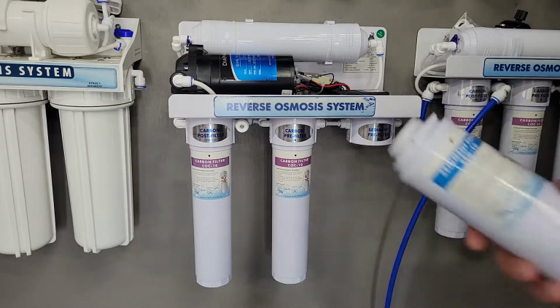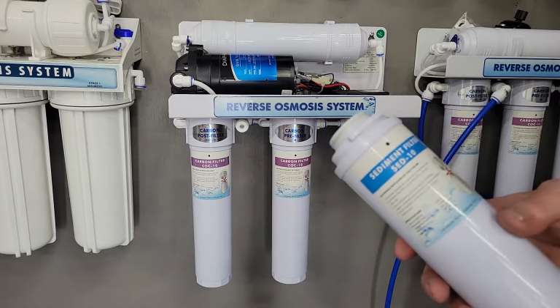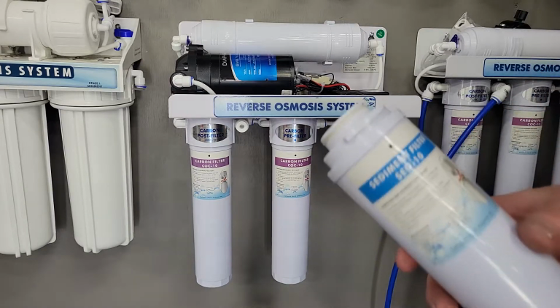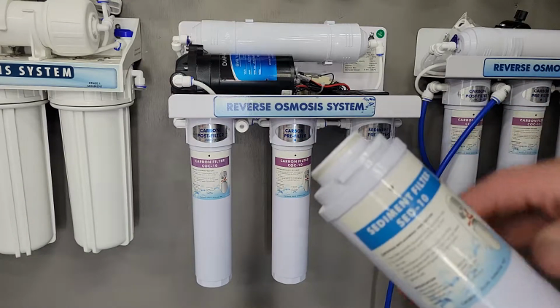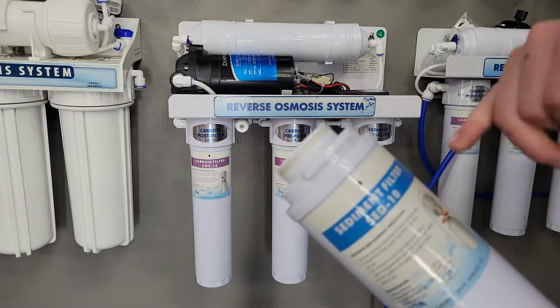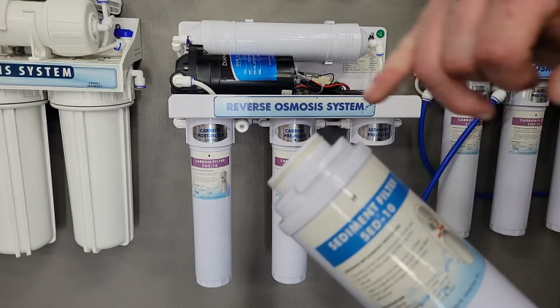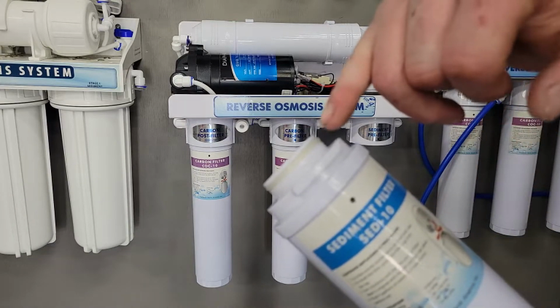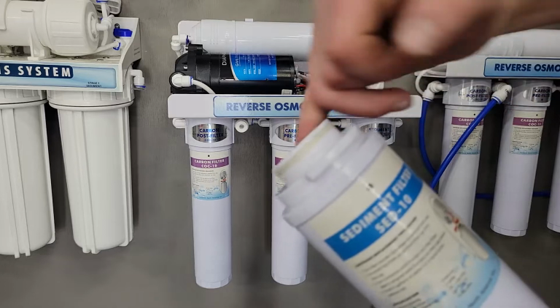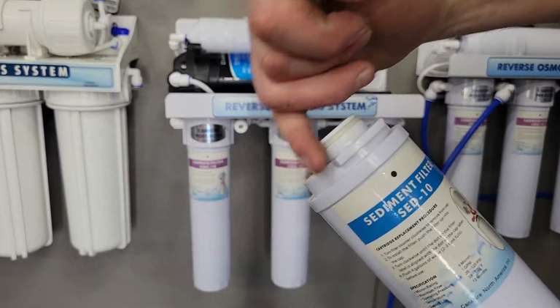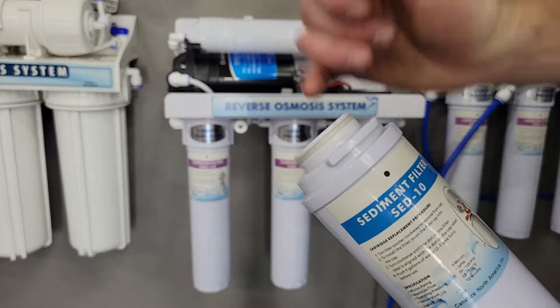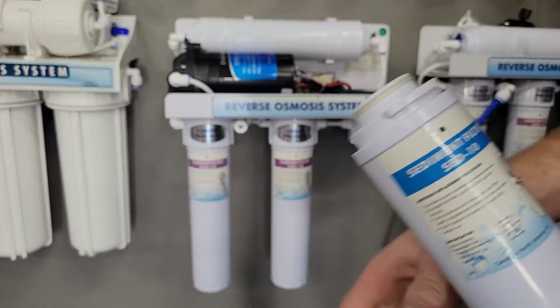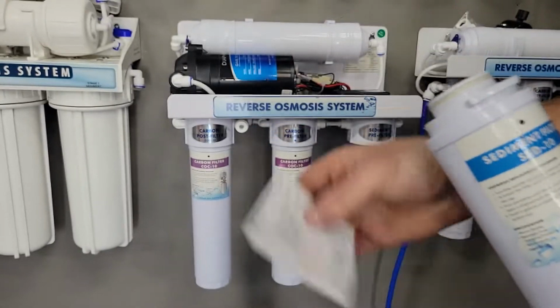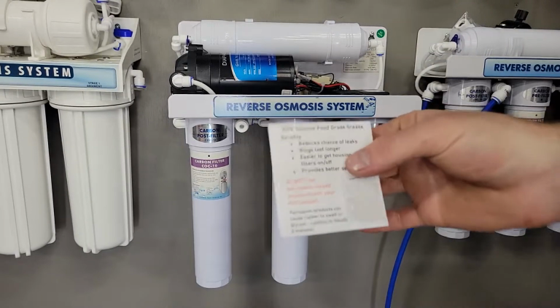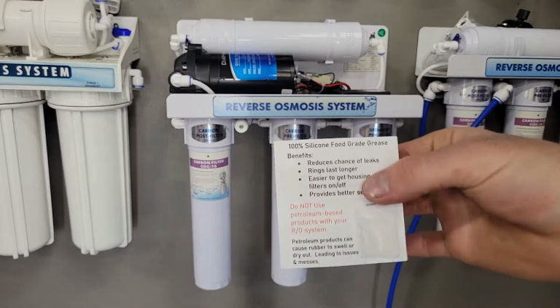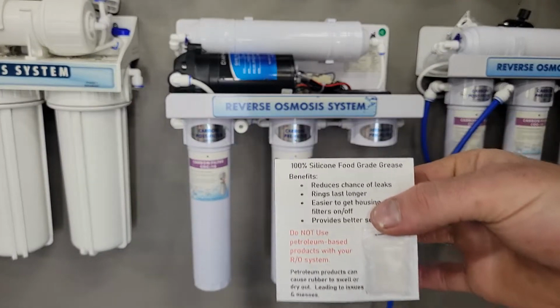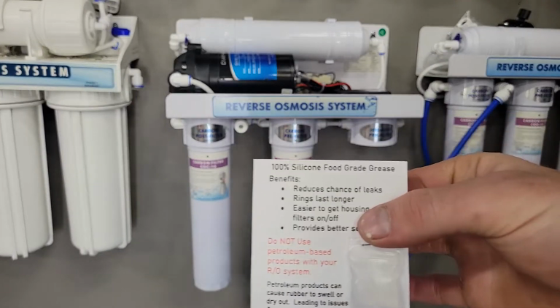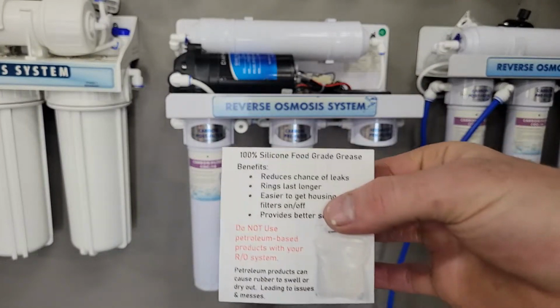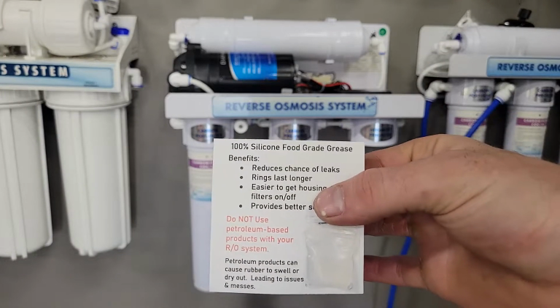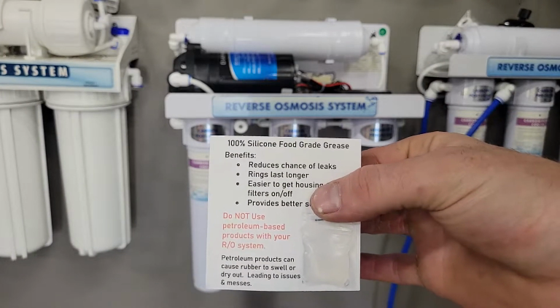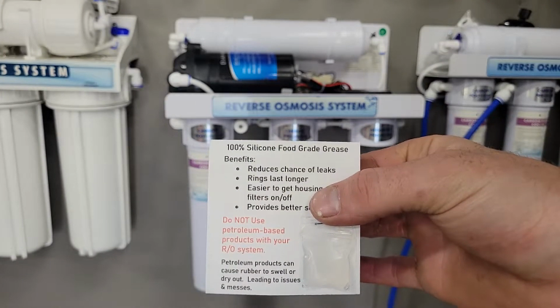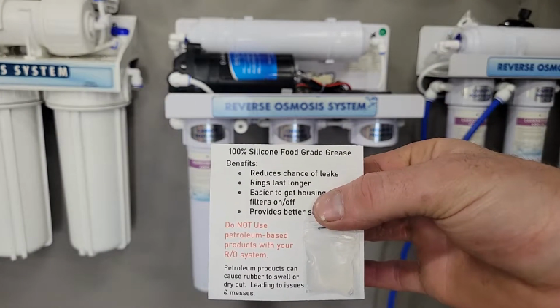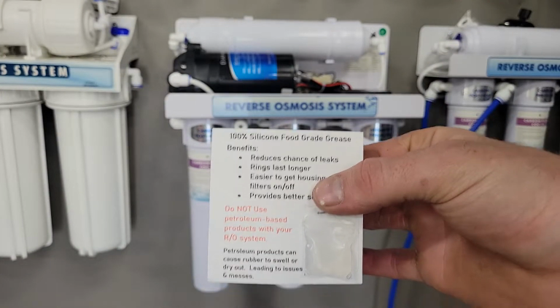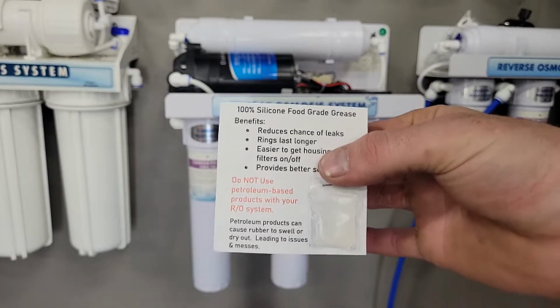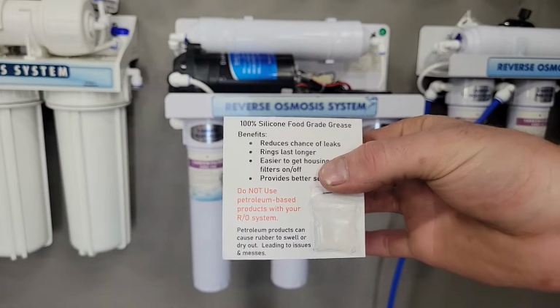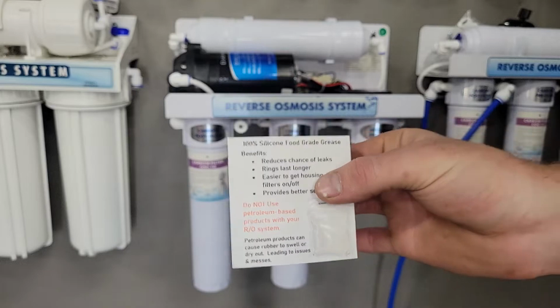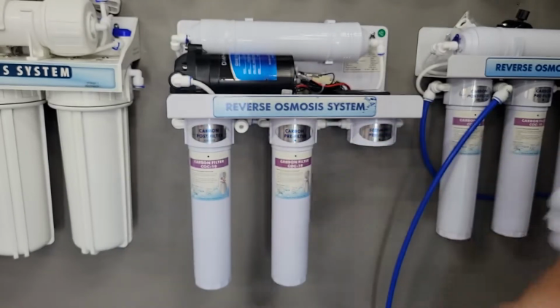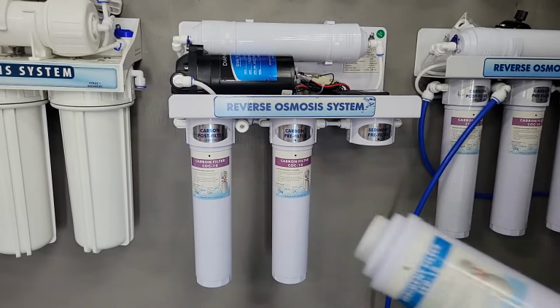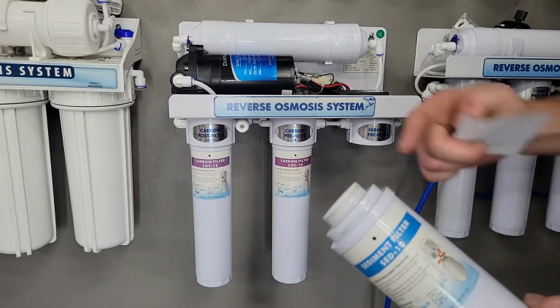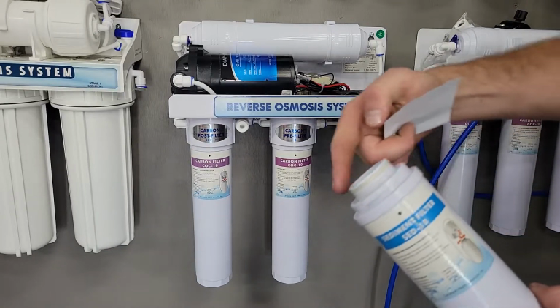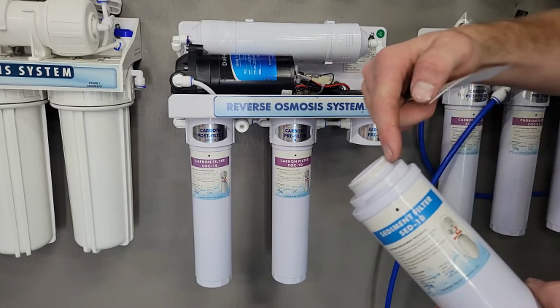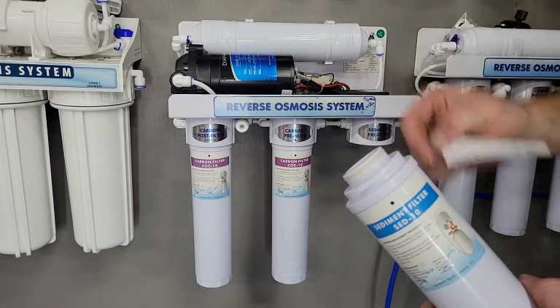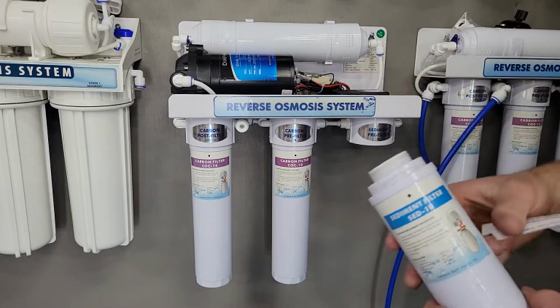Once you have your new filter you'll want to grease this top o-ring. You're going to want to use 100% silicone food grade grease. We do sell it at the store here. Just a little bit around that o-ring.